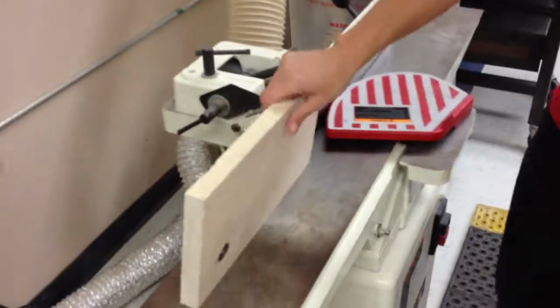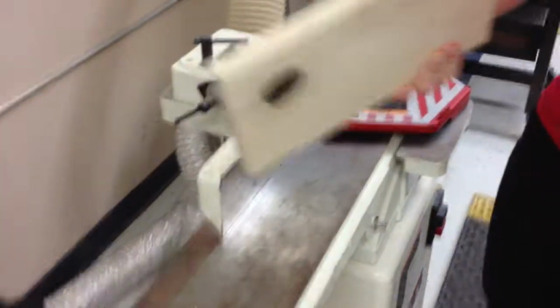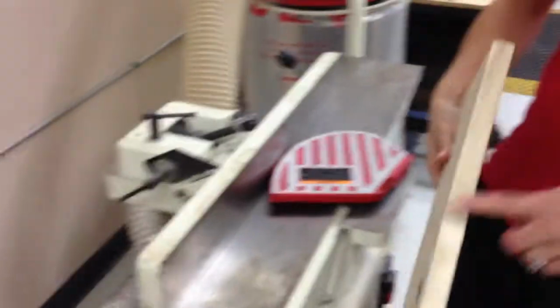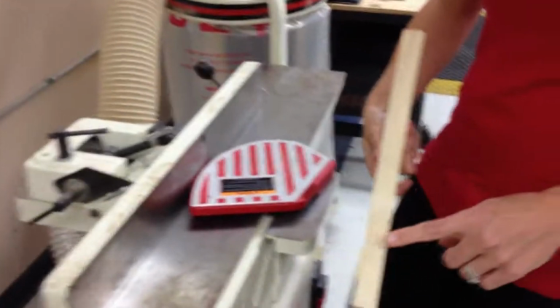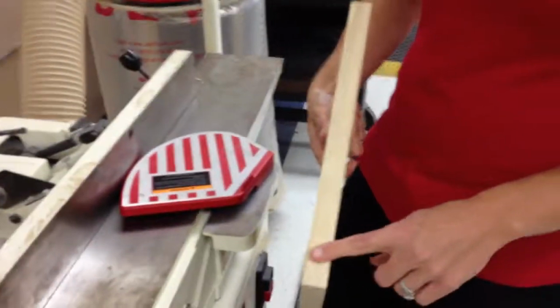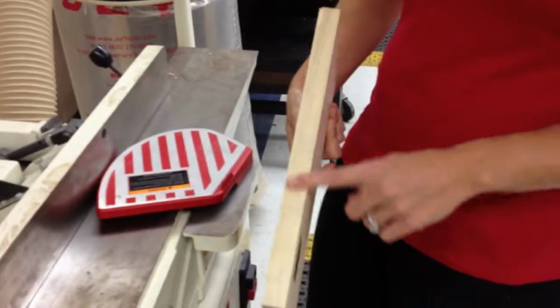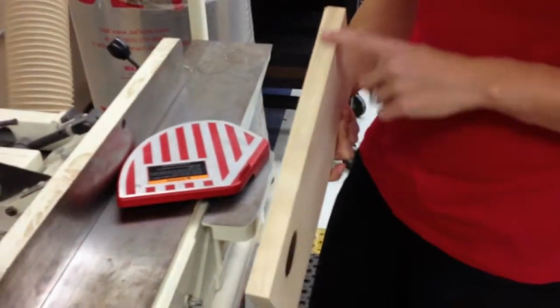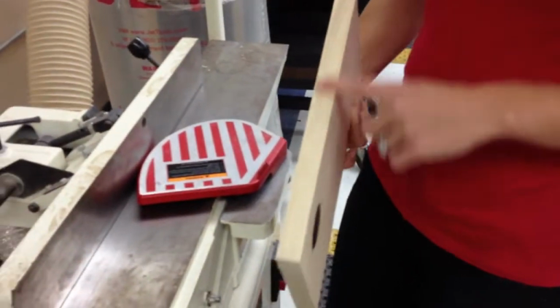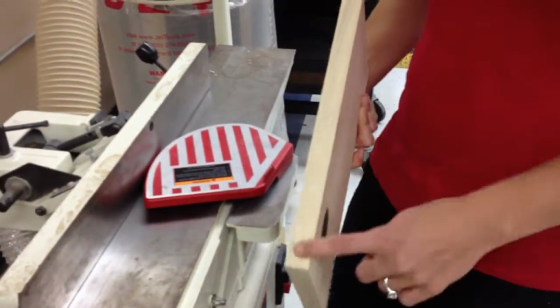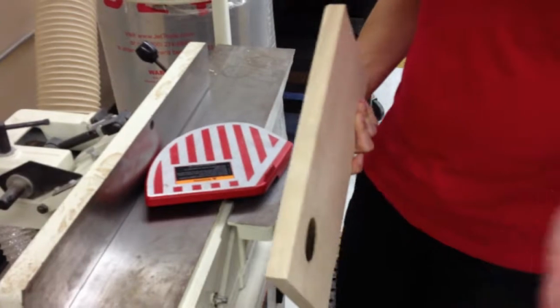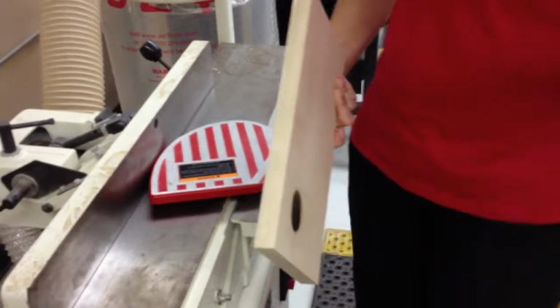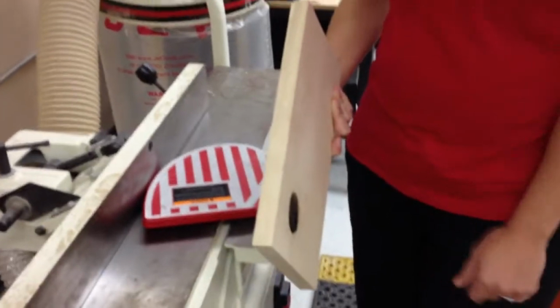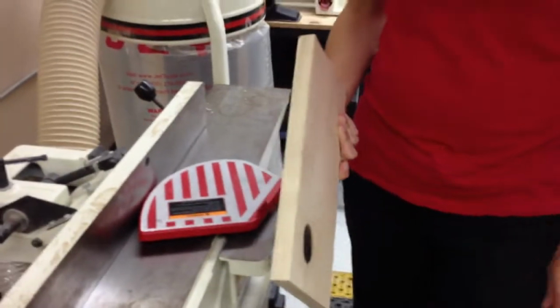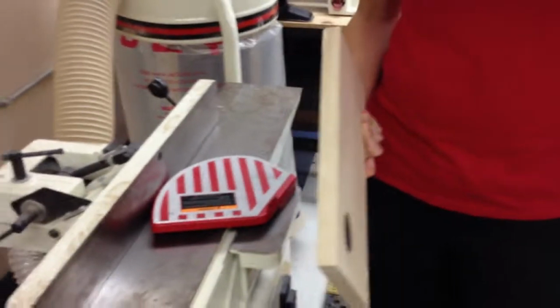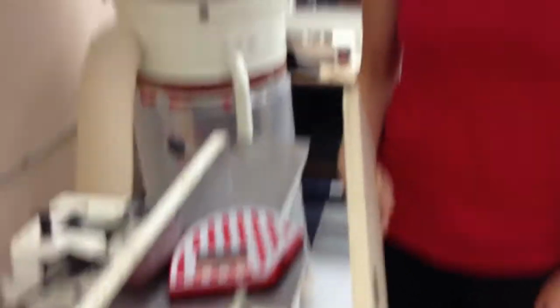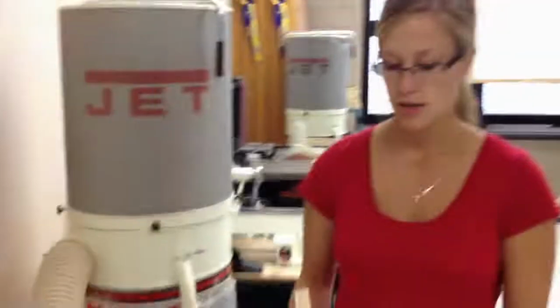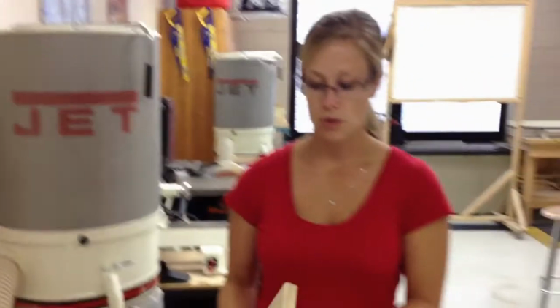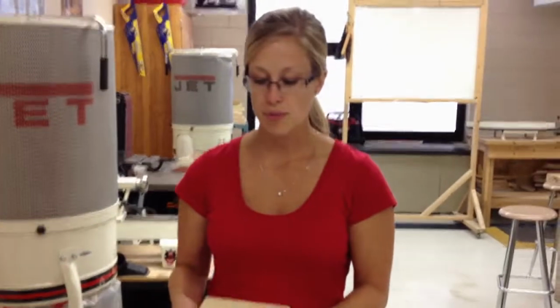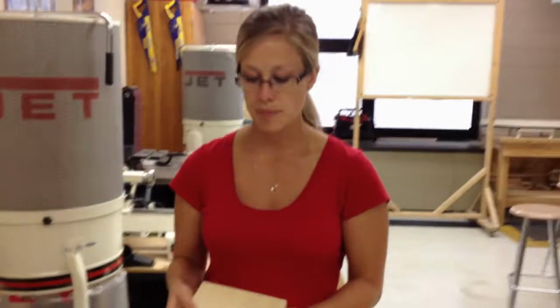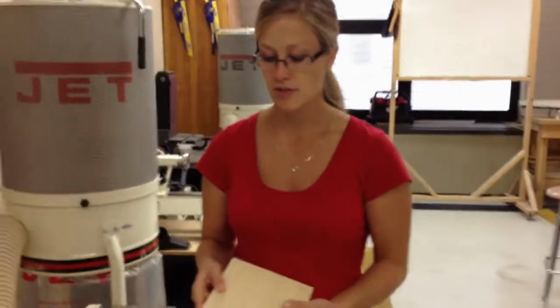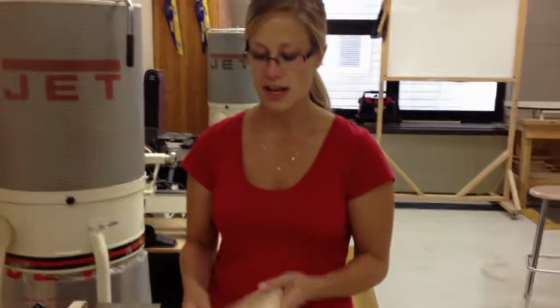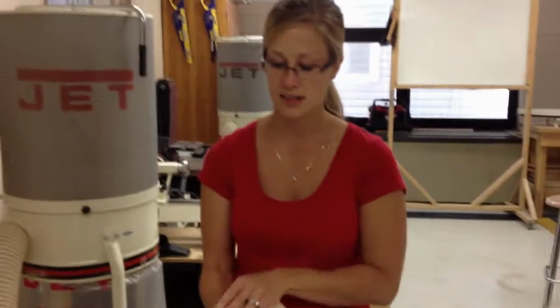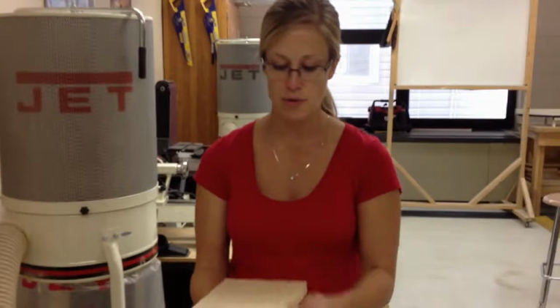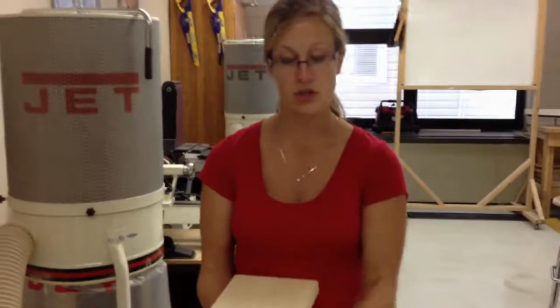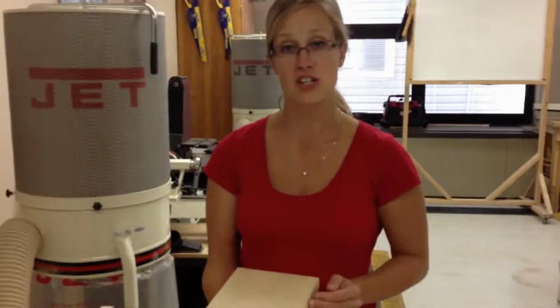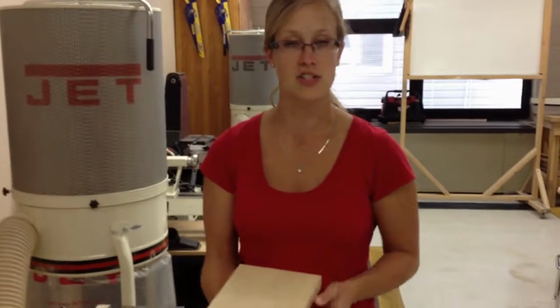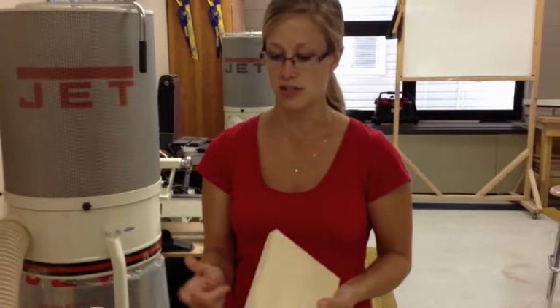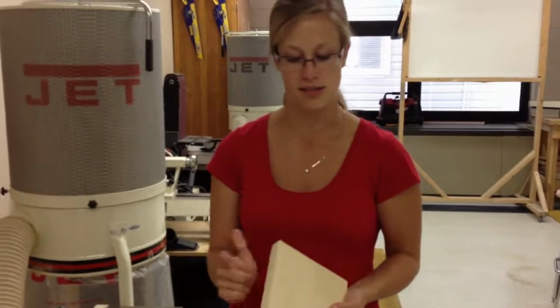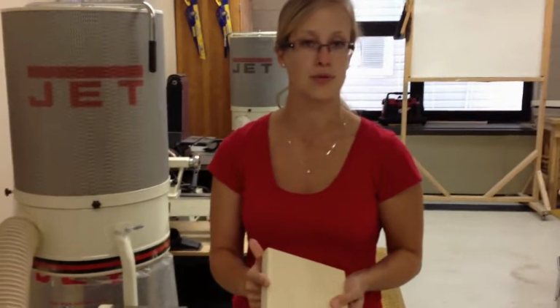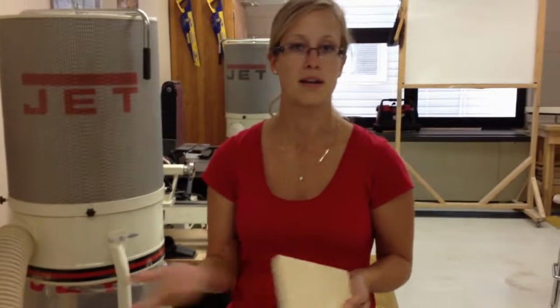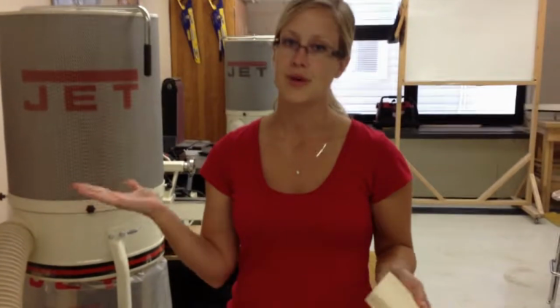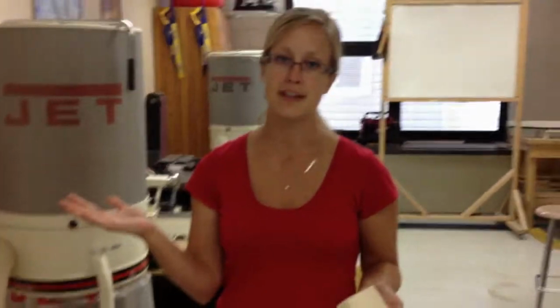I want to check my cut, and my cut is nice and smooth, so it's not necessary to make a second pass. Whenever we're doing projects for this class, unless we want two finished edges, it's only necessary to do one pass. So I'm all finished.